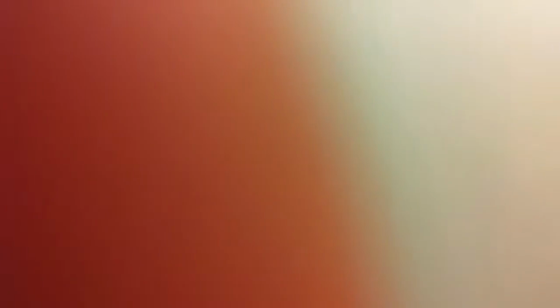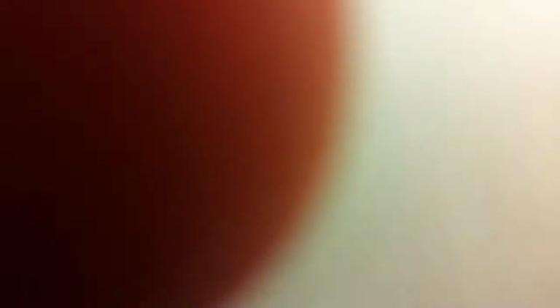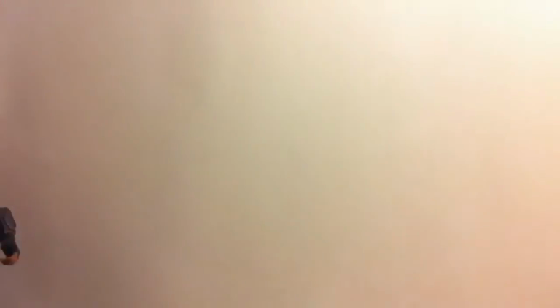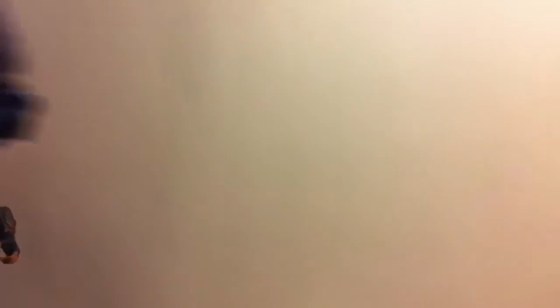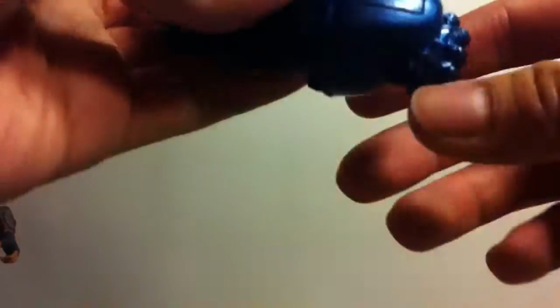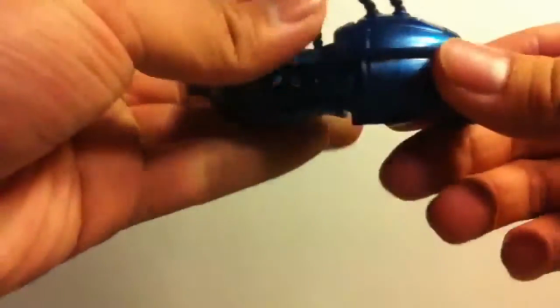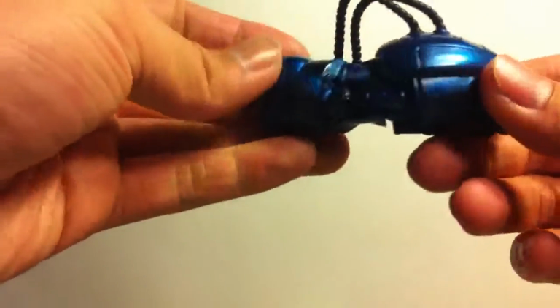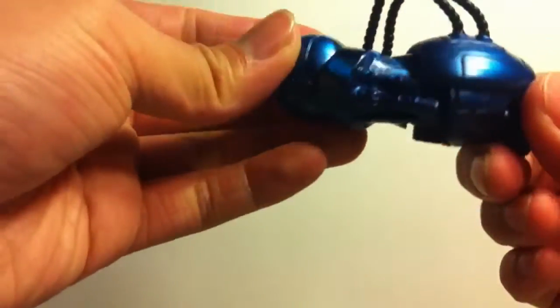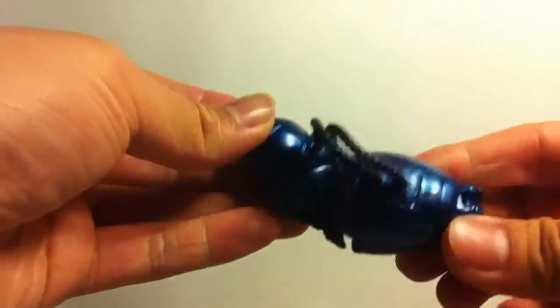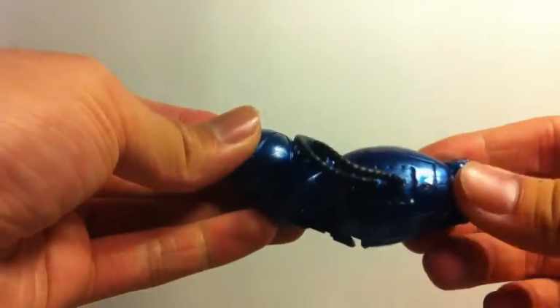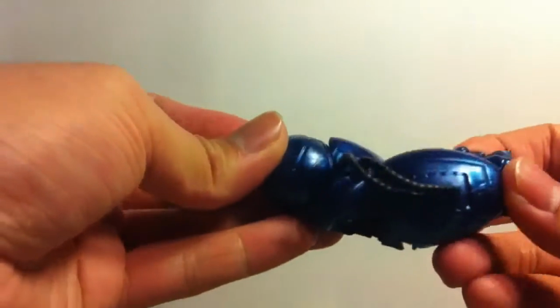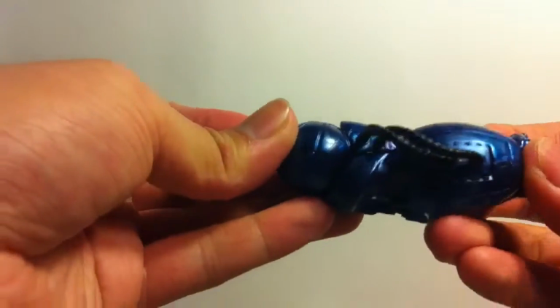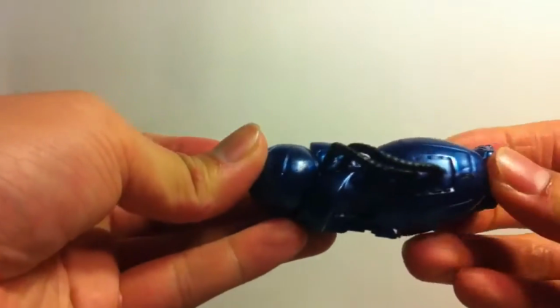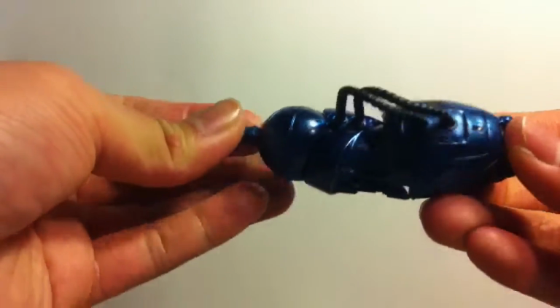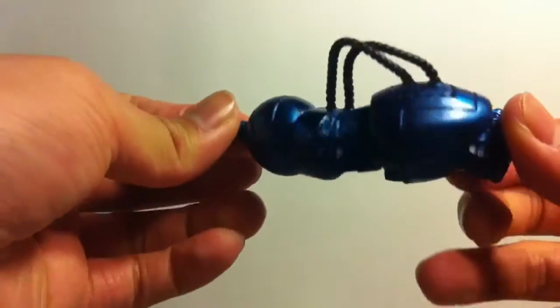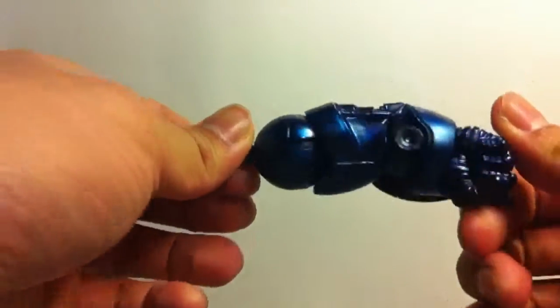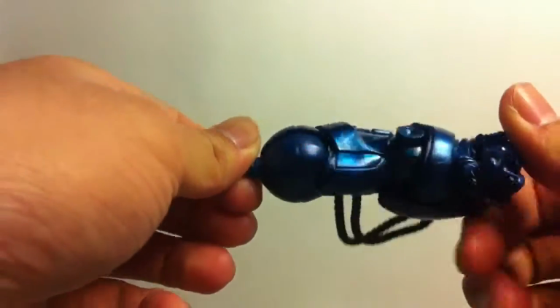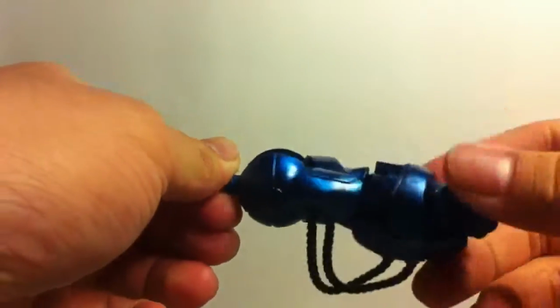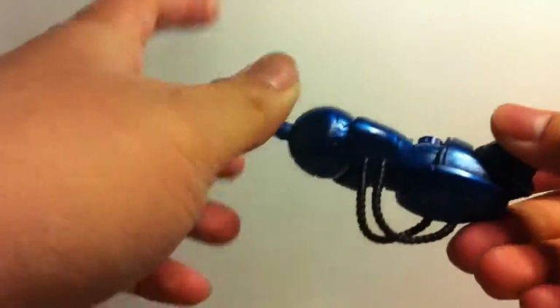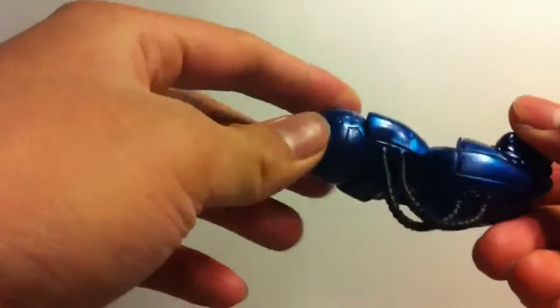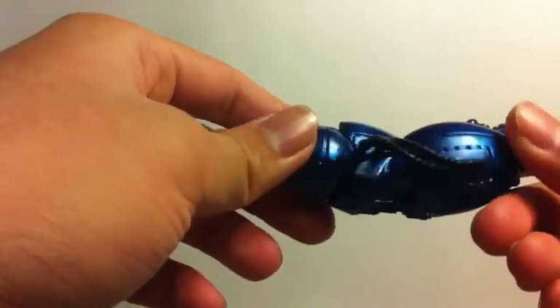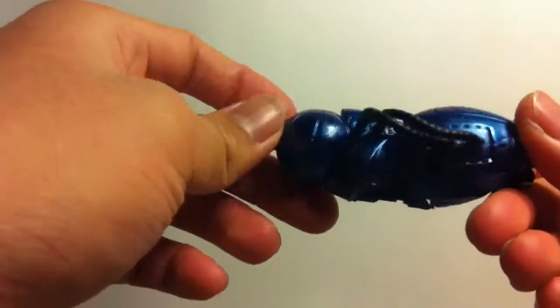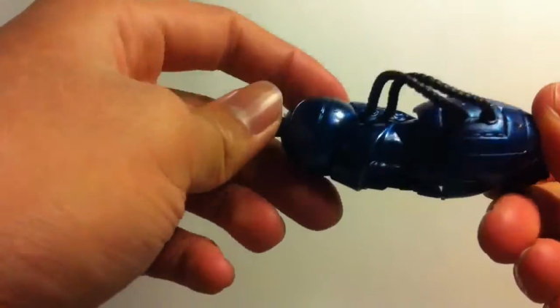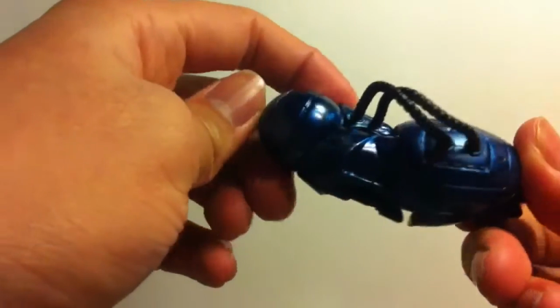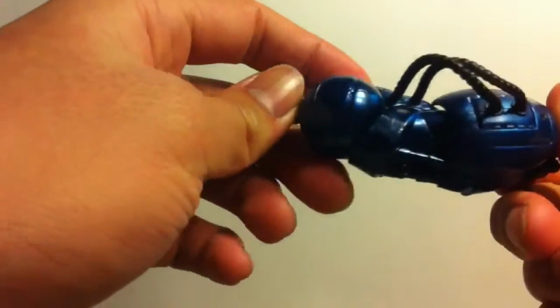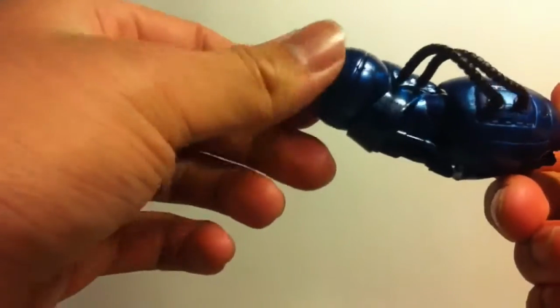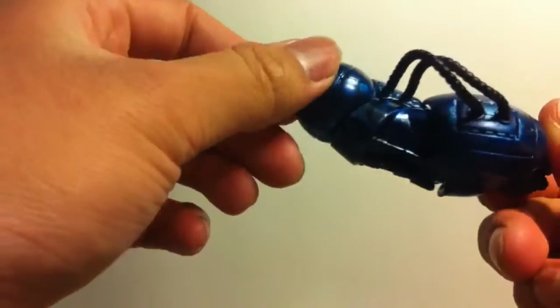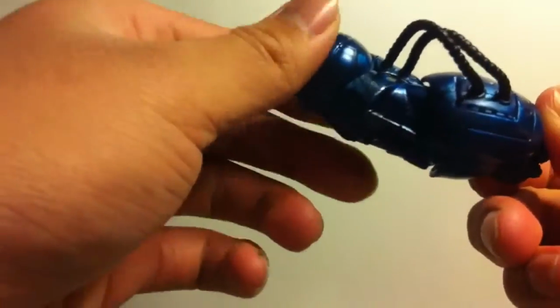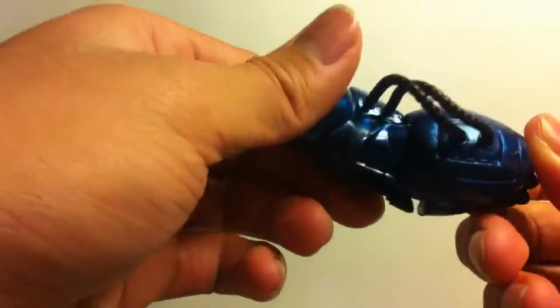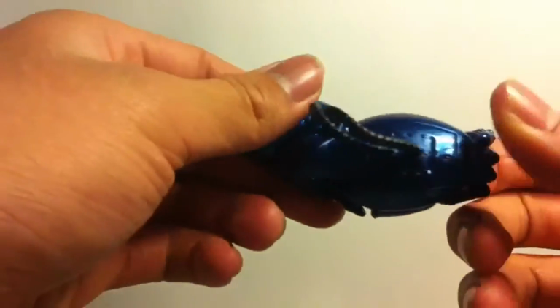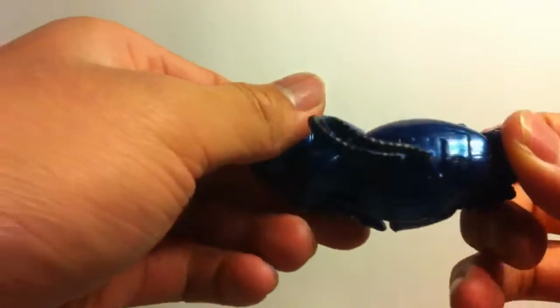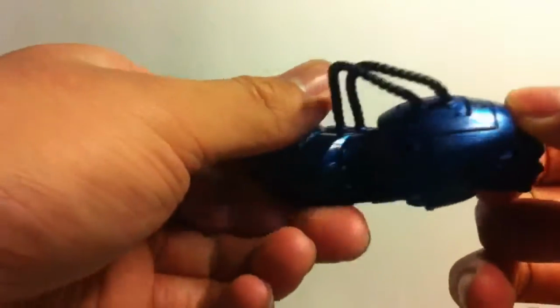Oh yeah, and he does come with a build-up figure piece for the Iron Monger right here. Which I'm pretty sure they're reusing this for the Mandoid figure that's coming out for the build-up figure or whatever.